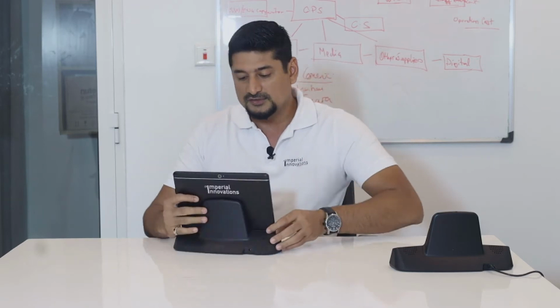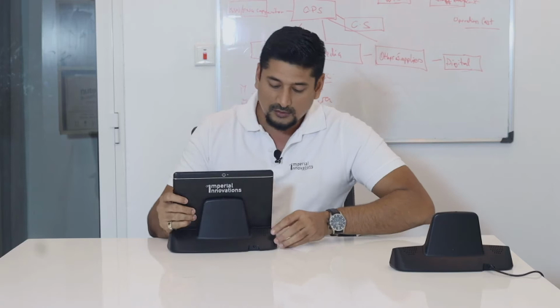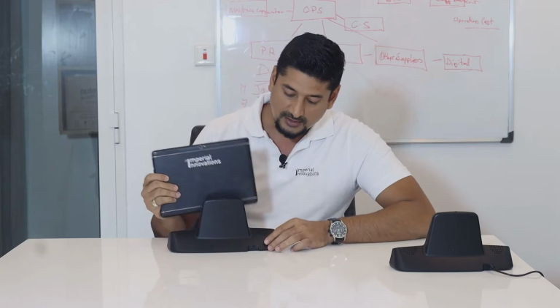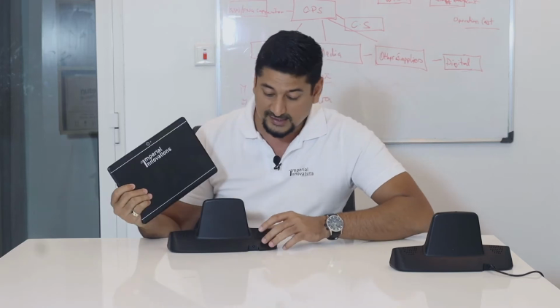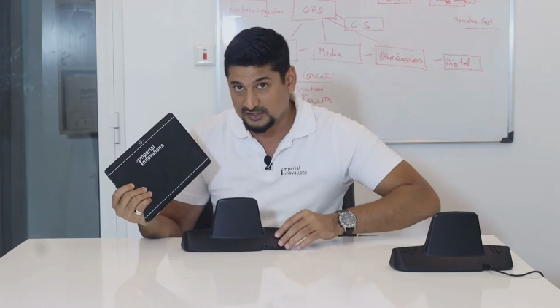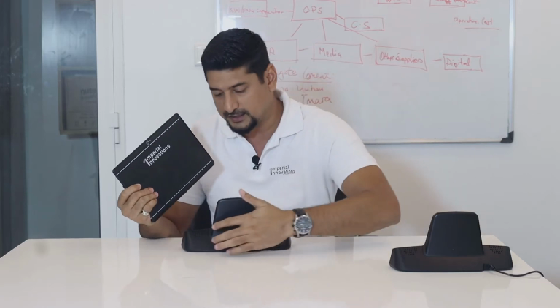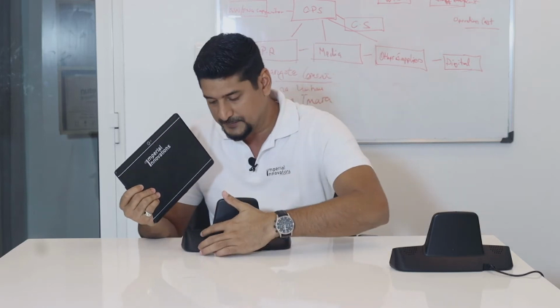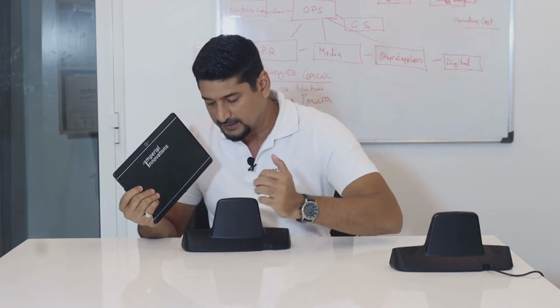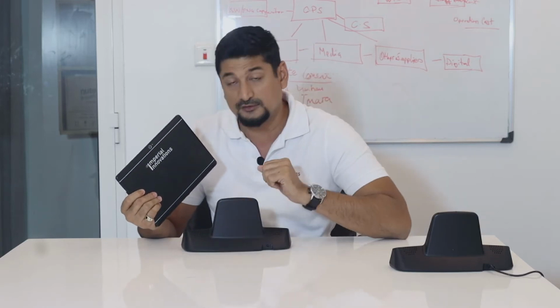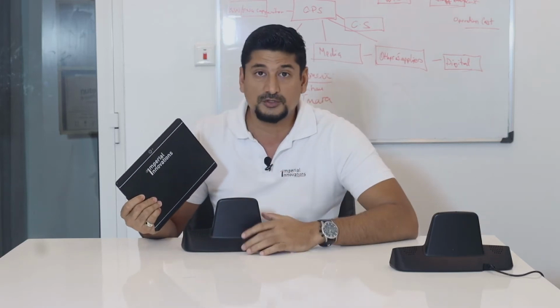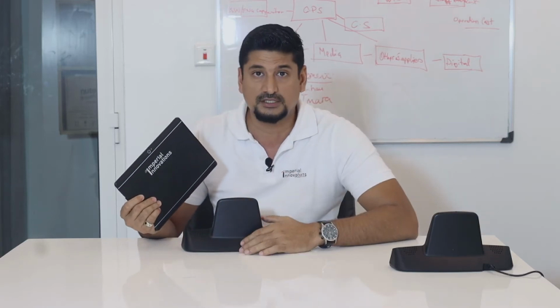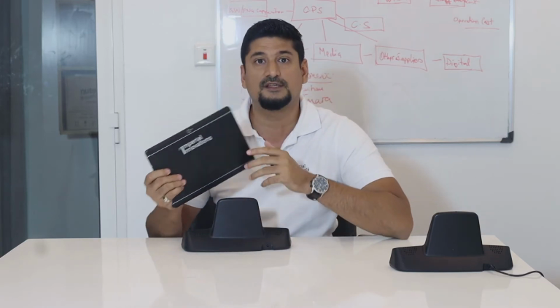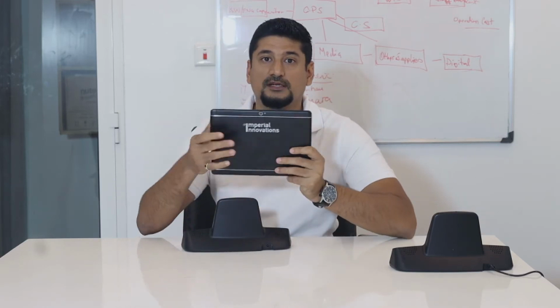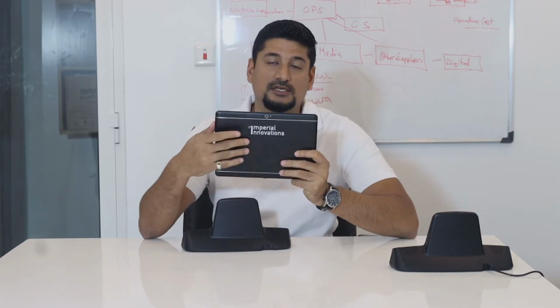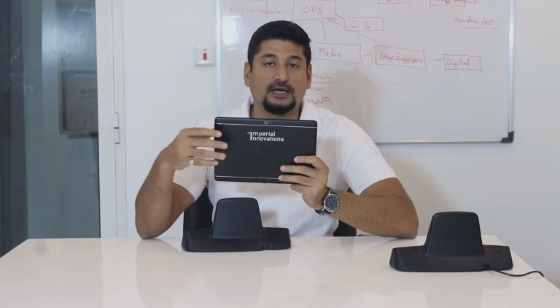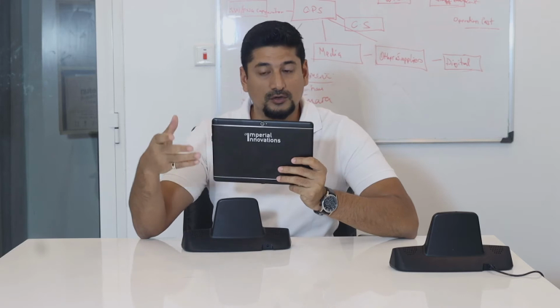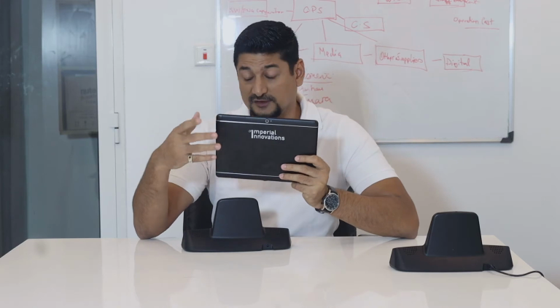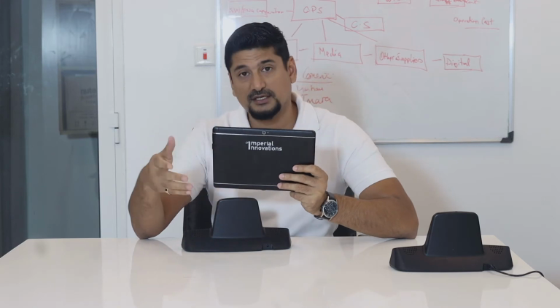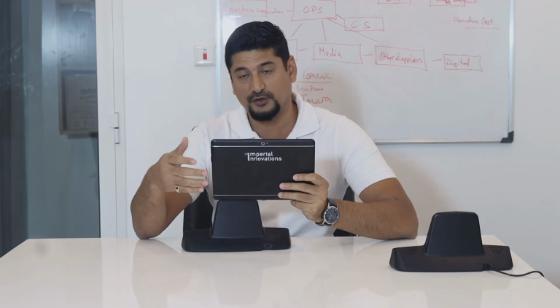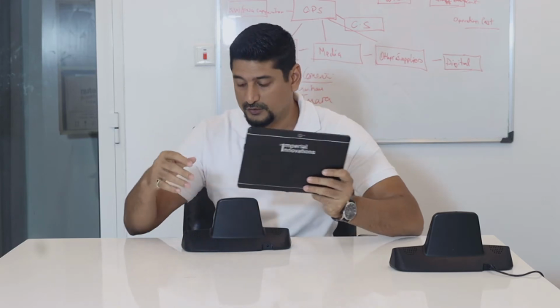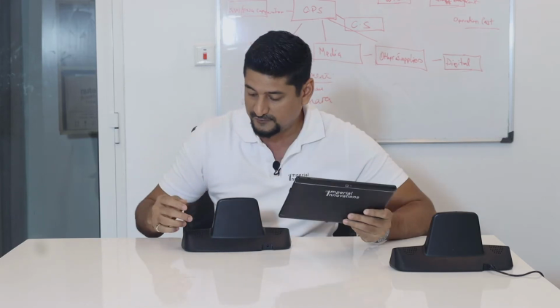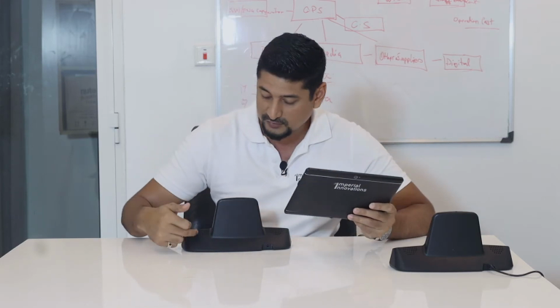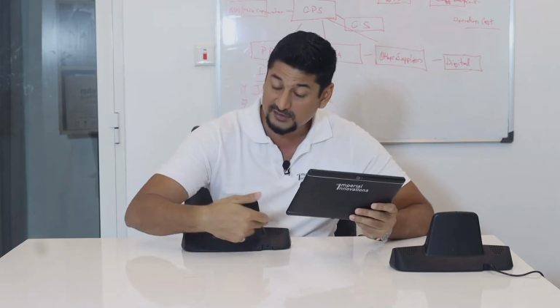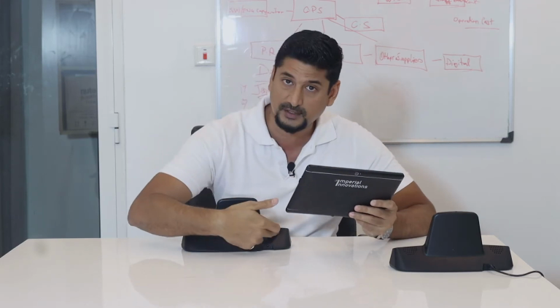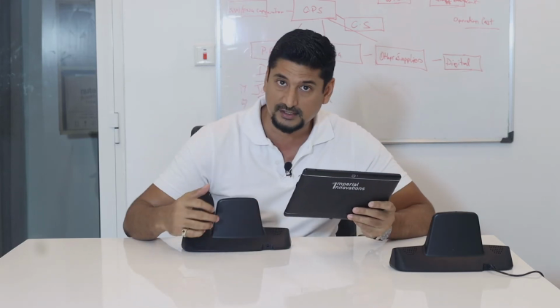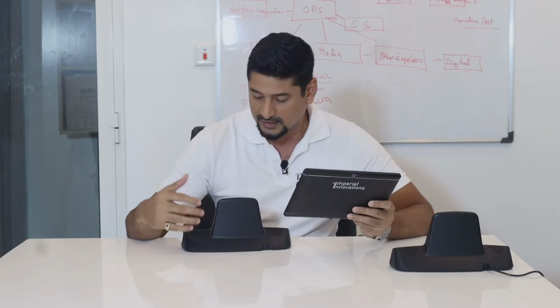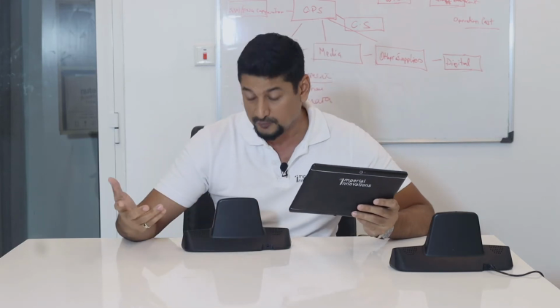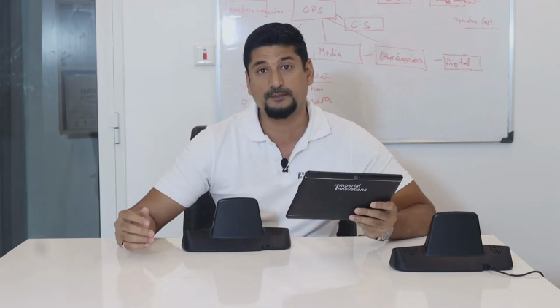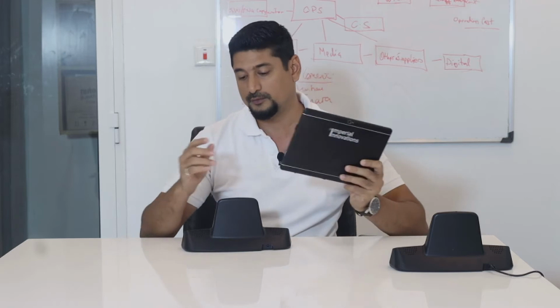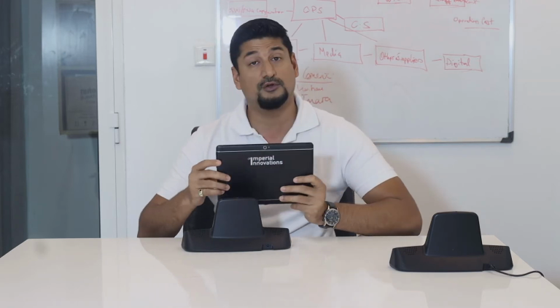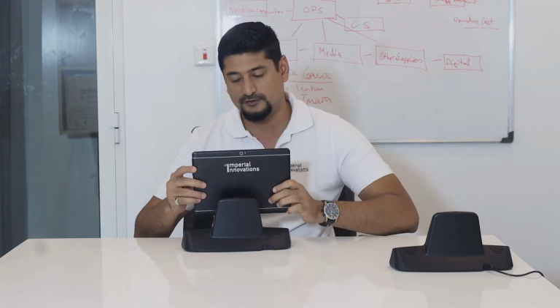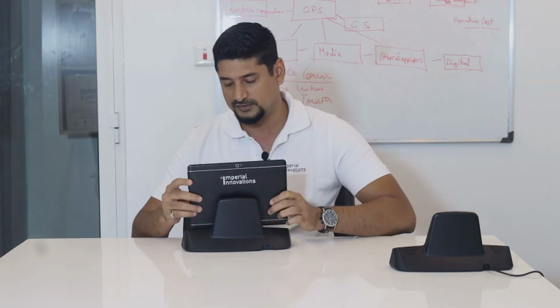This docket also comes with external speakers. If the speakers on the tablet are not sufficient enough for you, you can definitely use these two speakers here to volume up your favorite music.